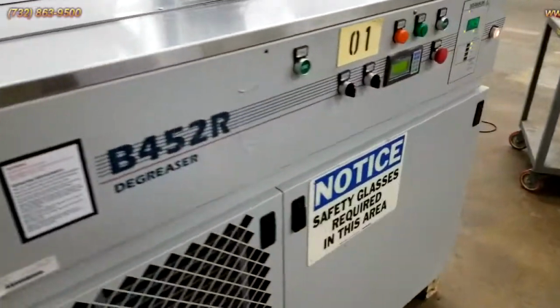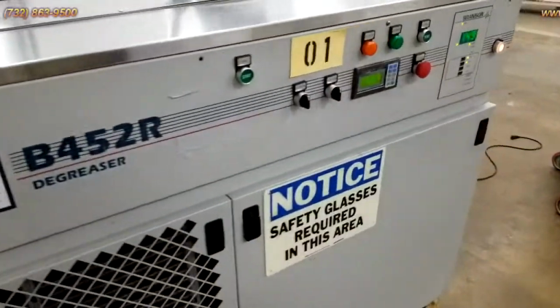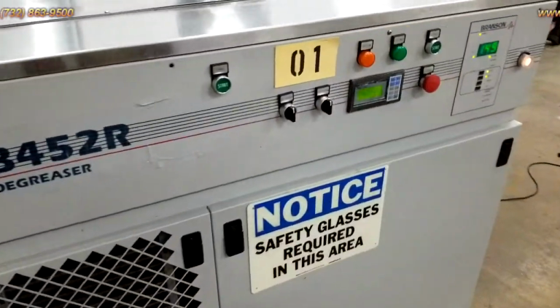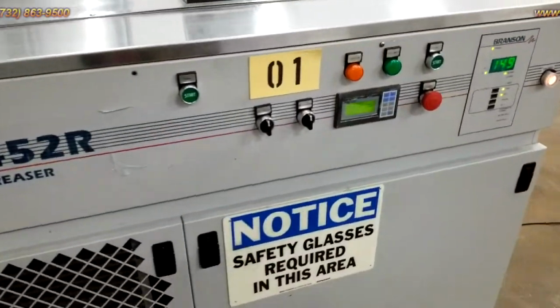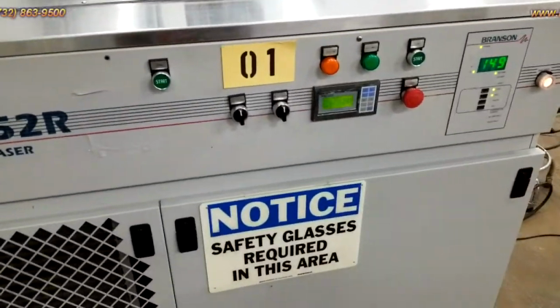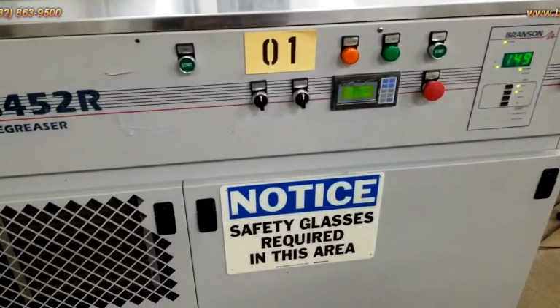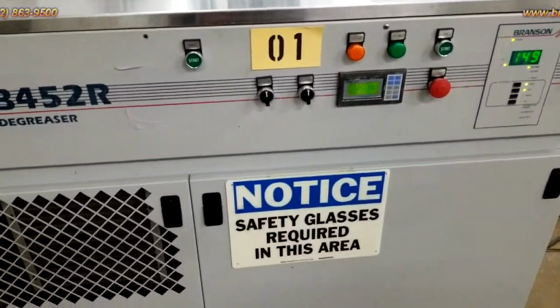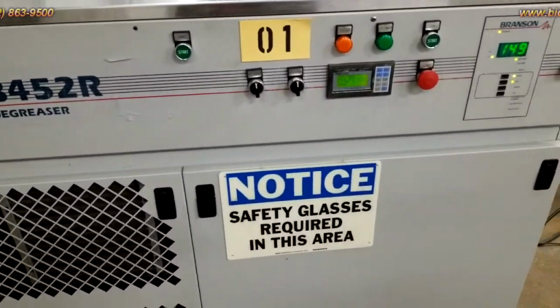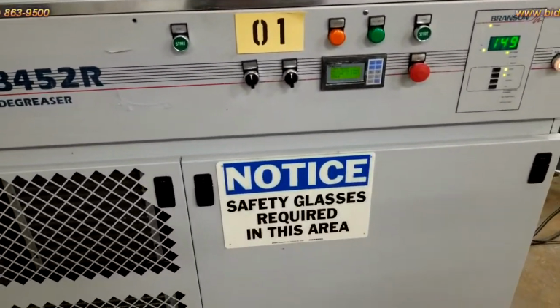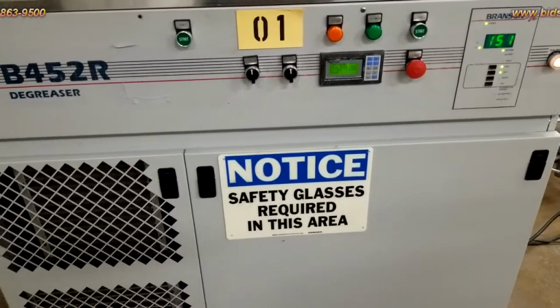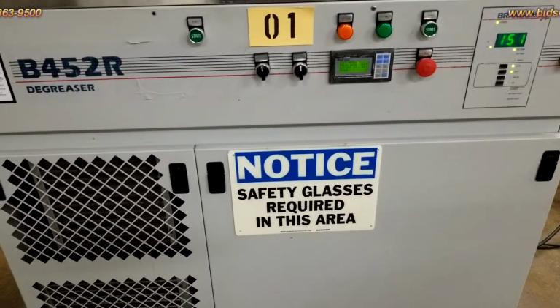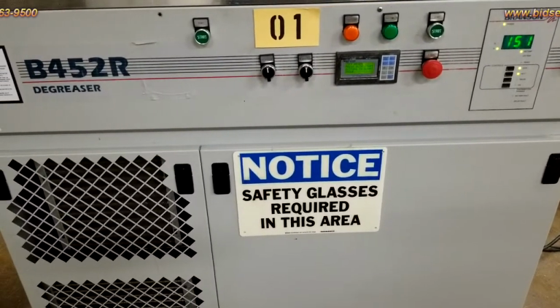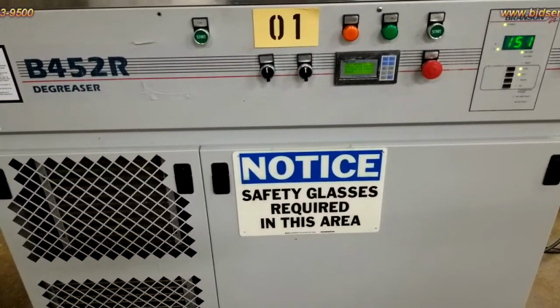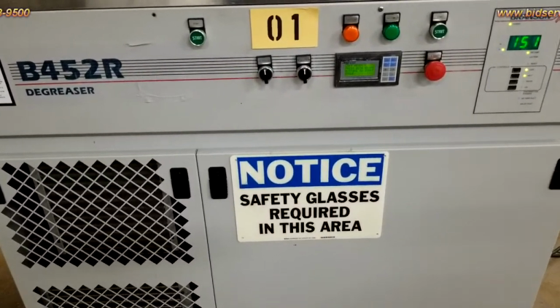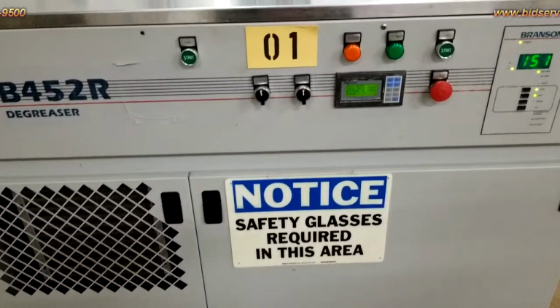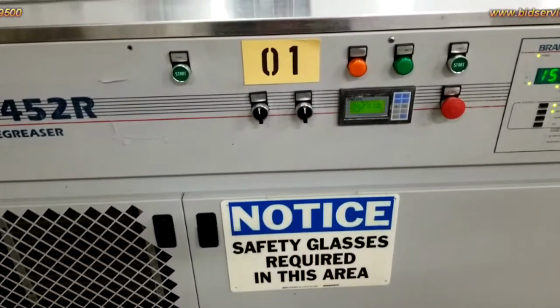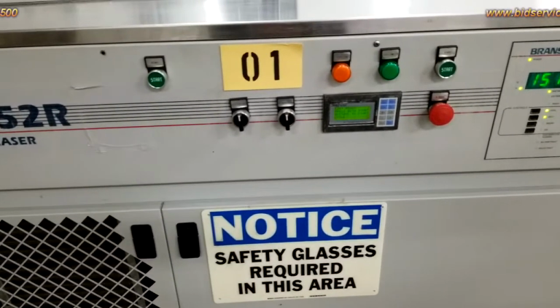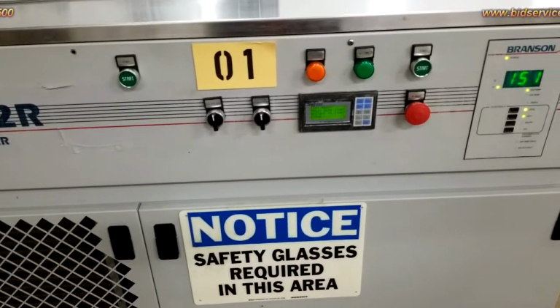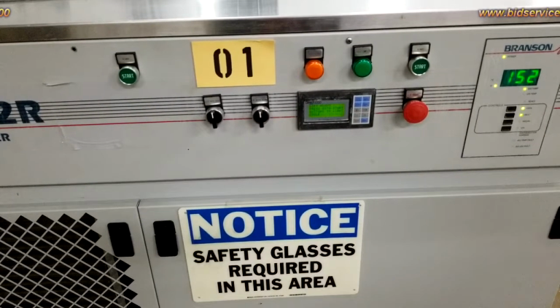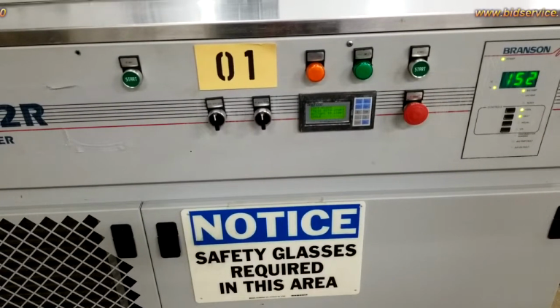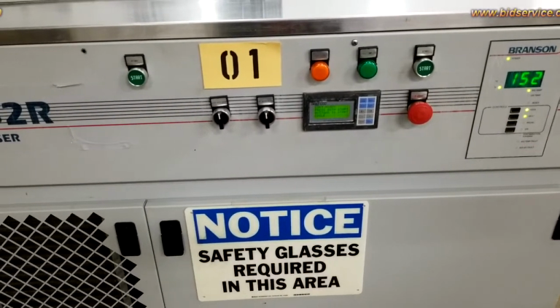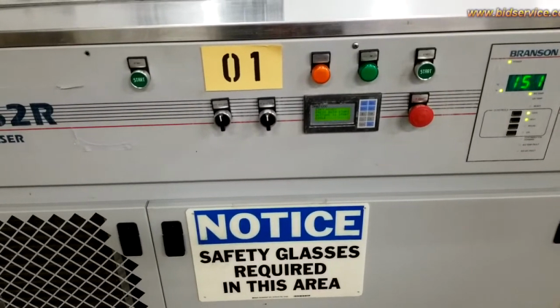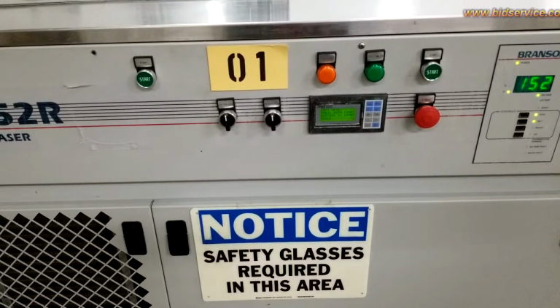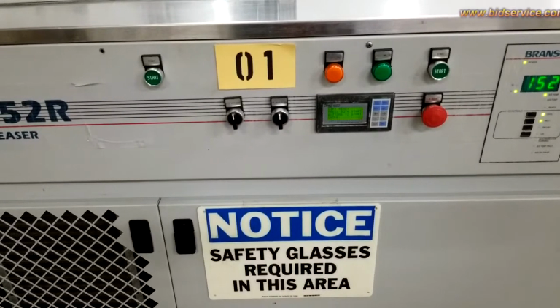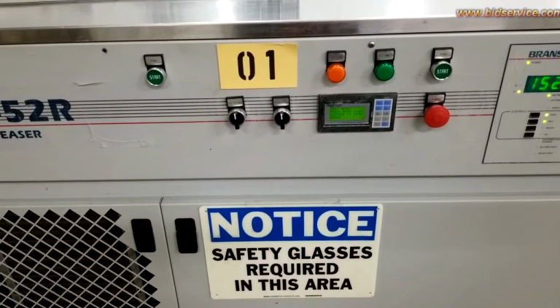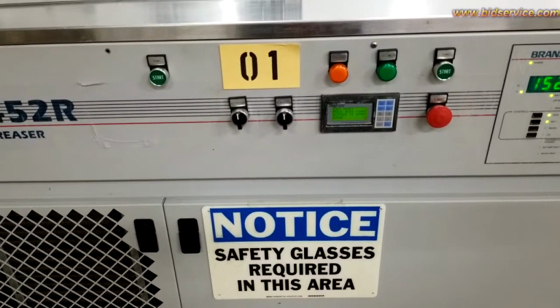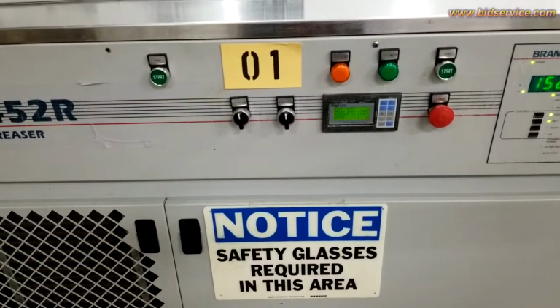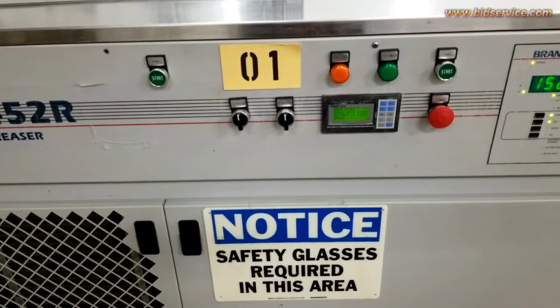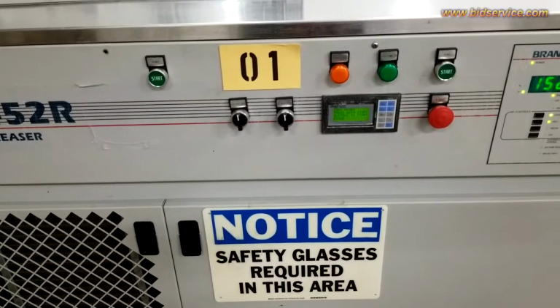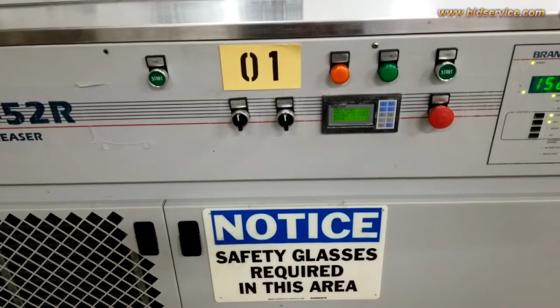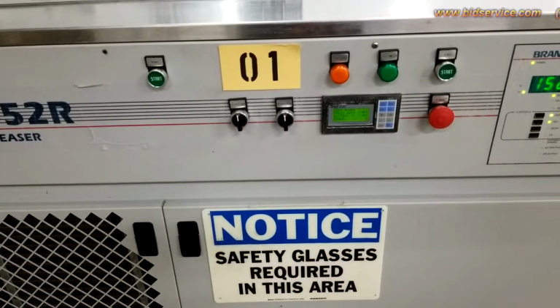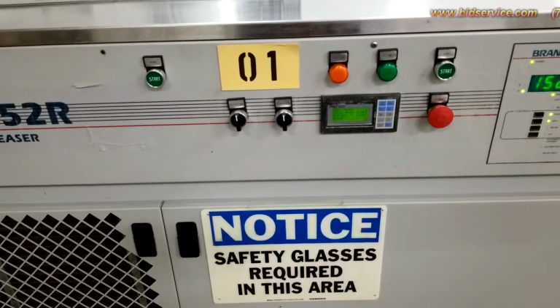What I'm going to show you next is the ultrasonics. I just have to do a few things to get it ready, so I'm going to end the video now and my next video will show the ultrasonics working.